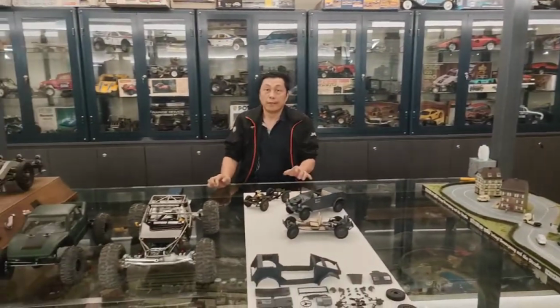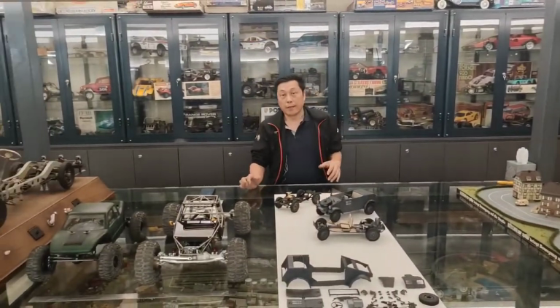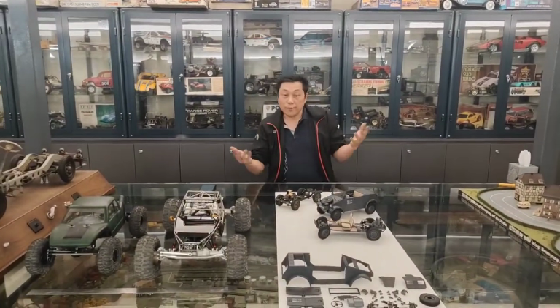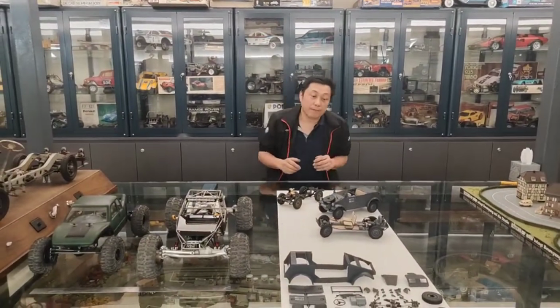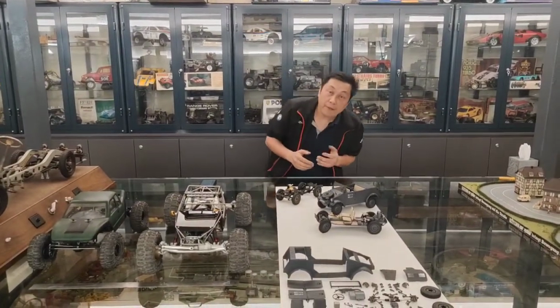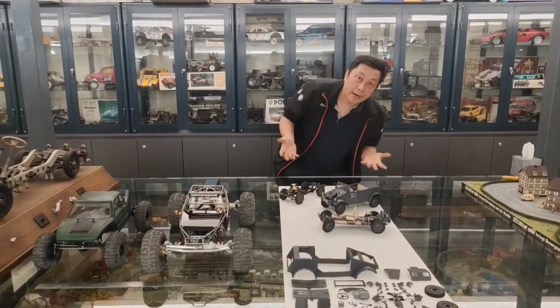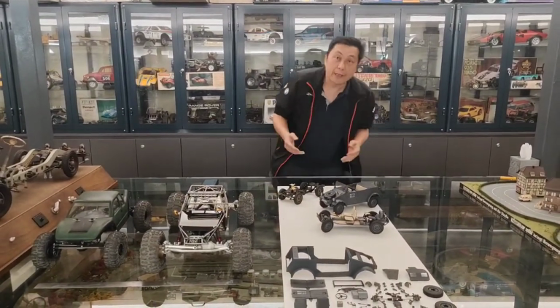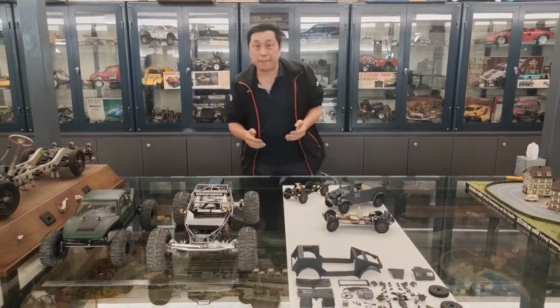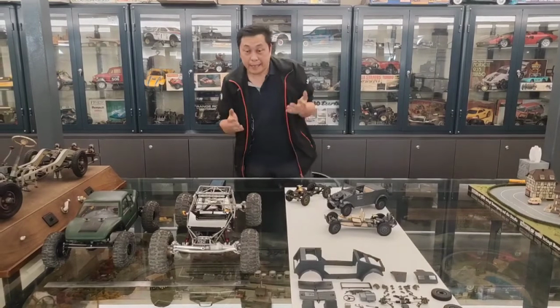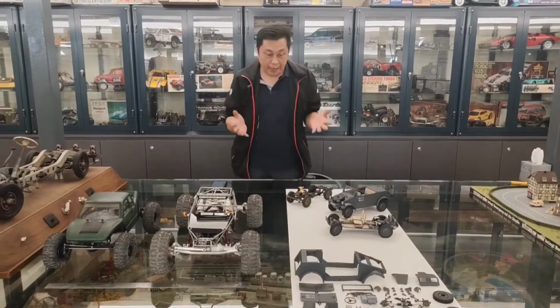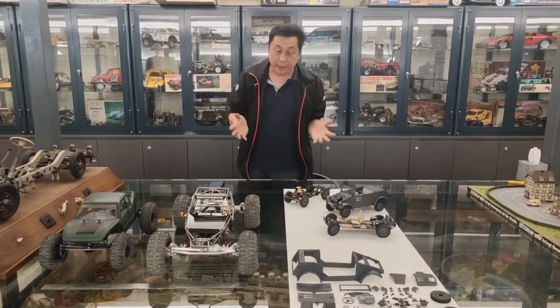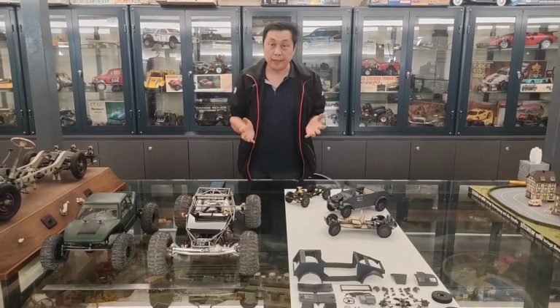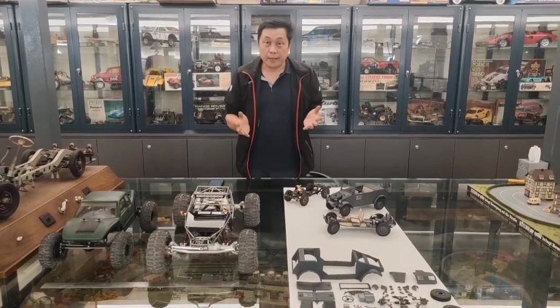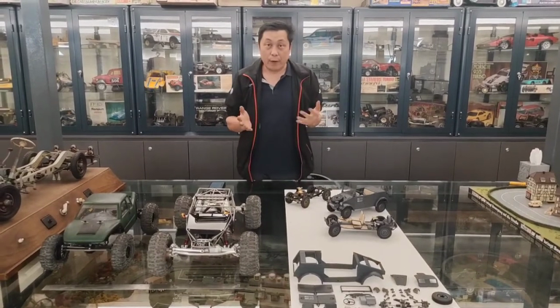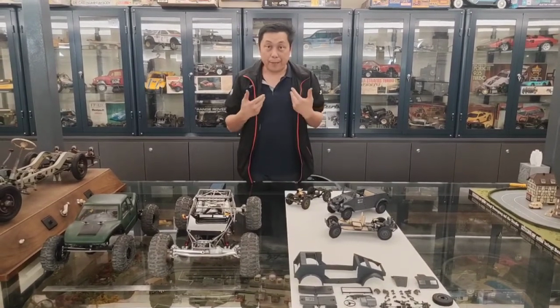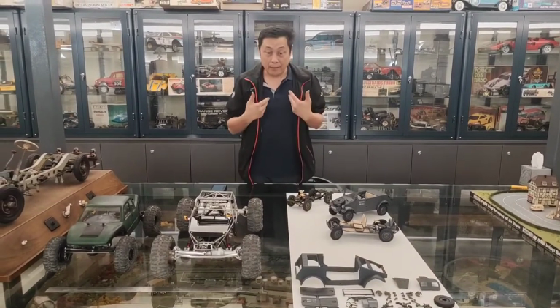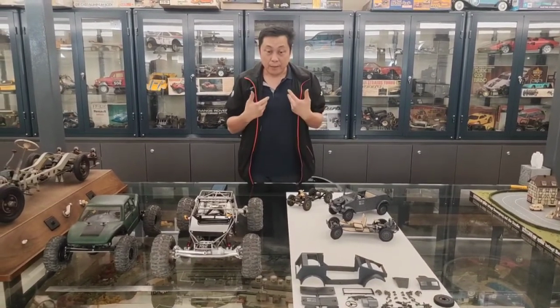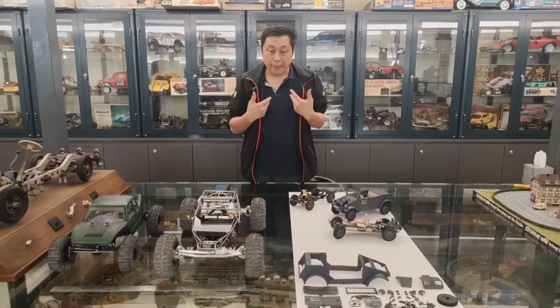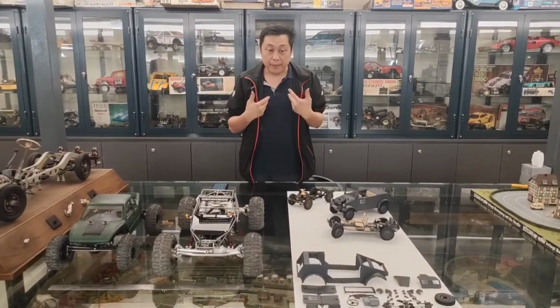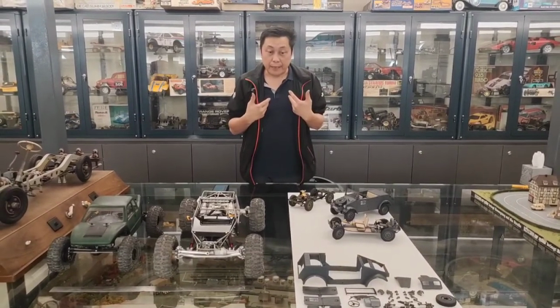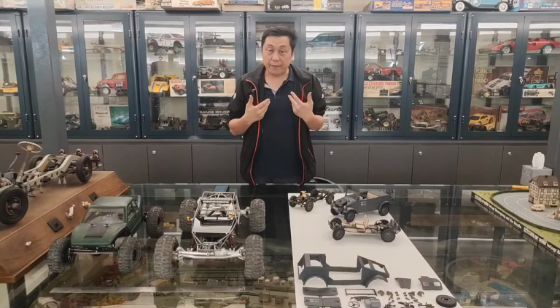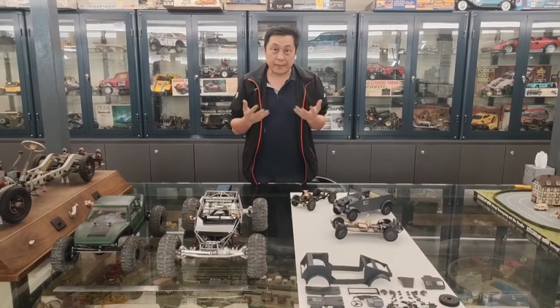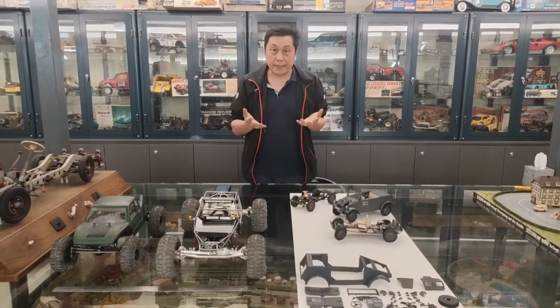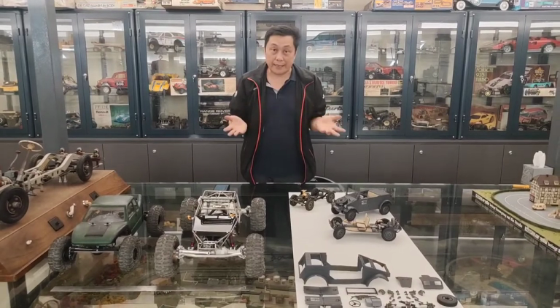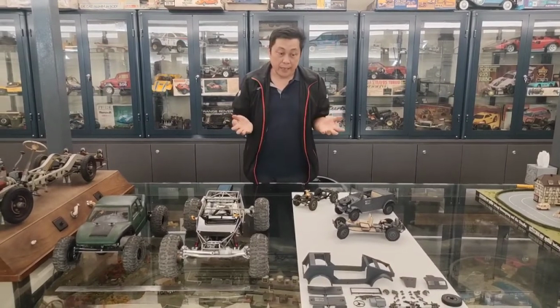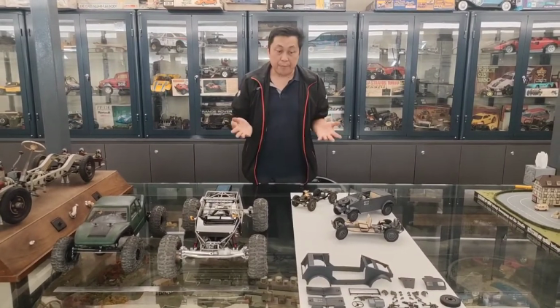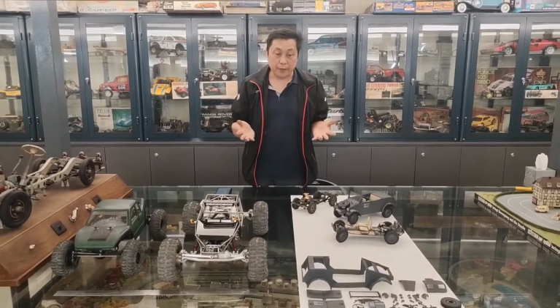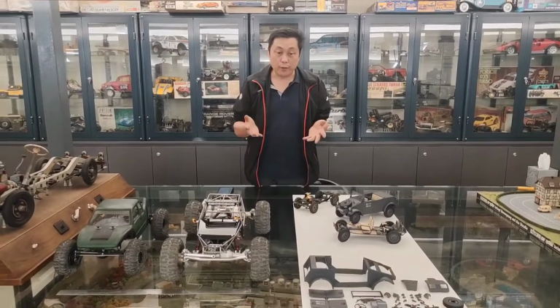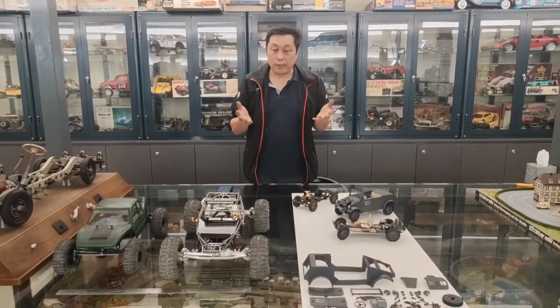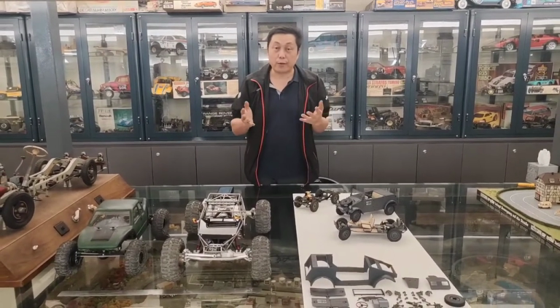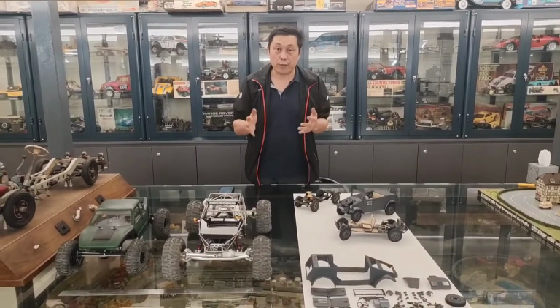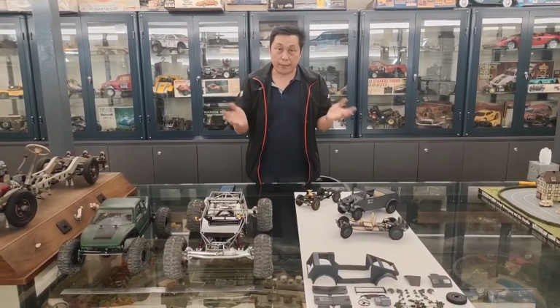Hello, I'm Victor Ma. I'm a car collector, and when I was young, in the 70s and 80s, I was a toy and radio control car collector.